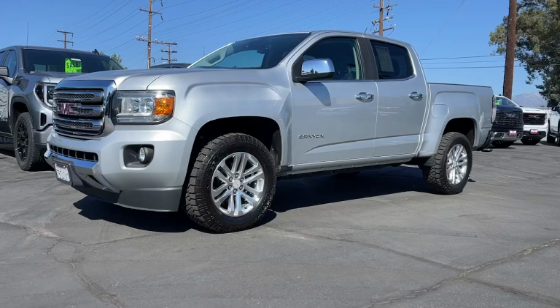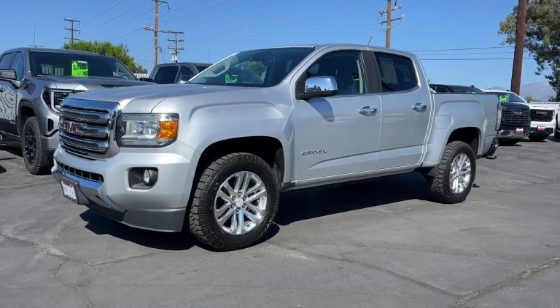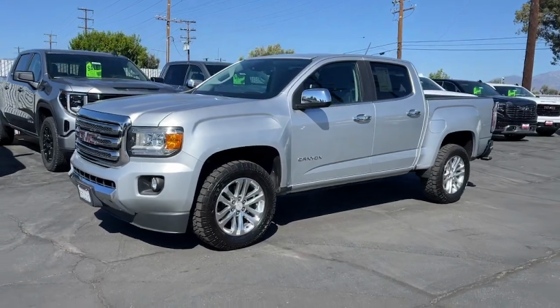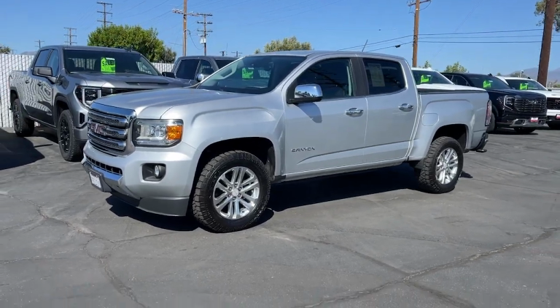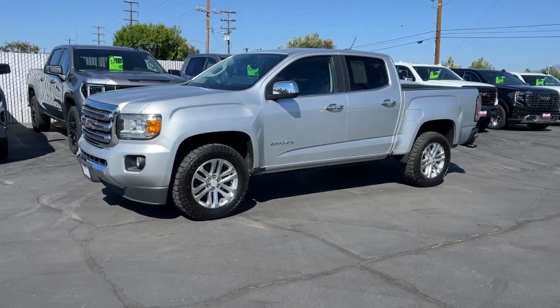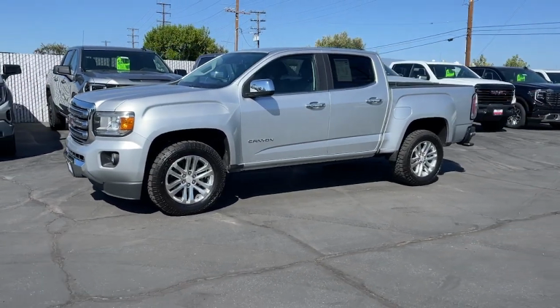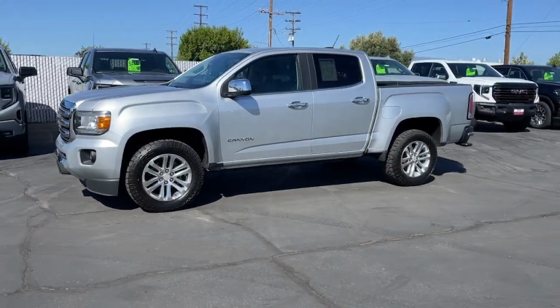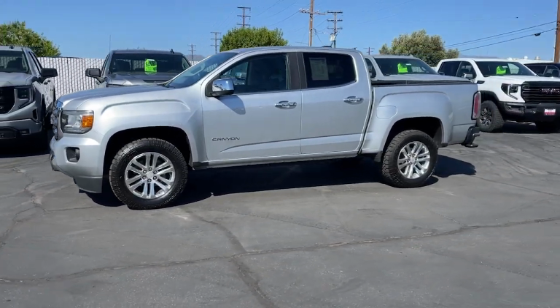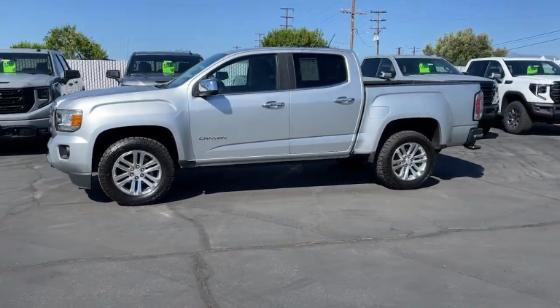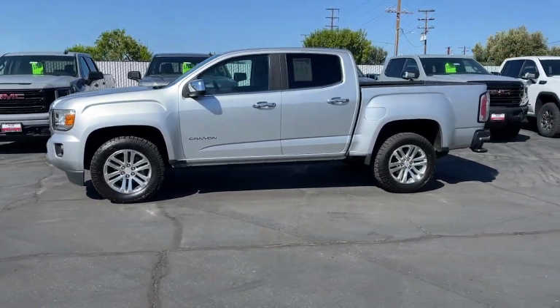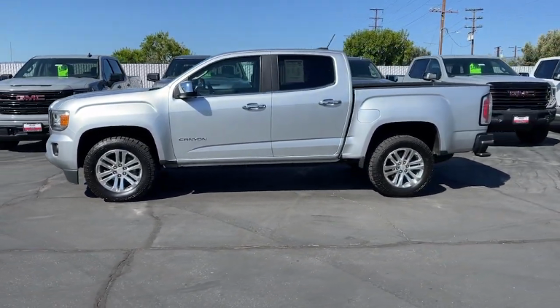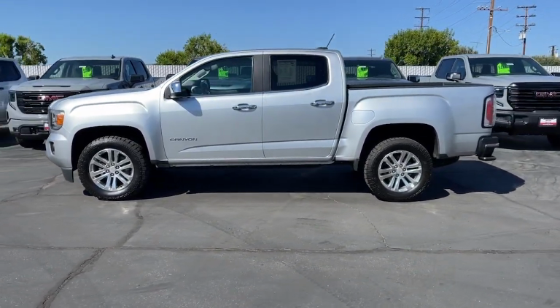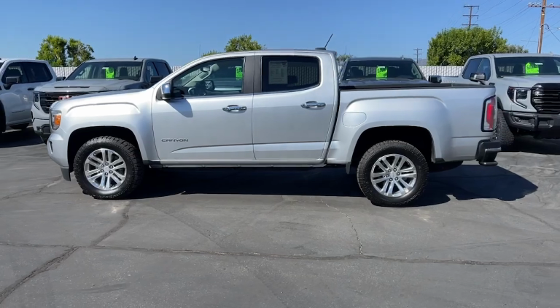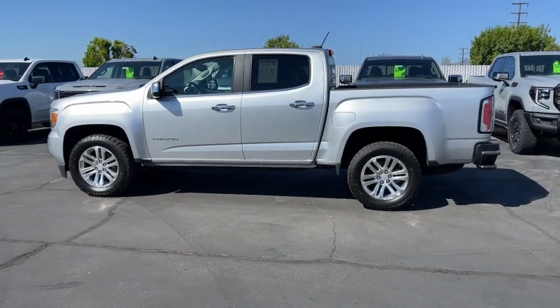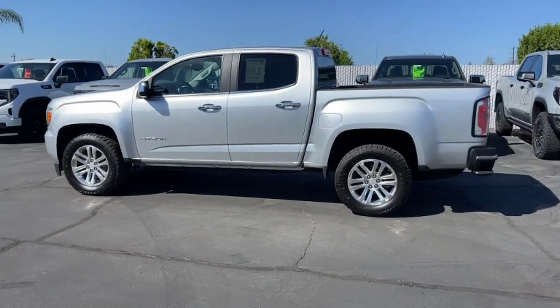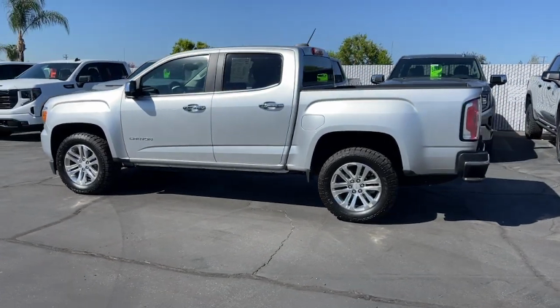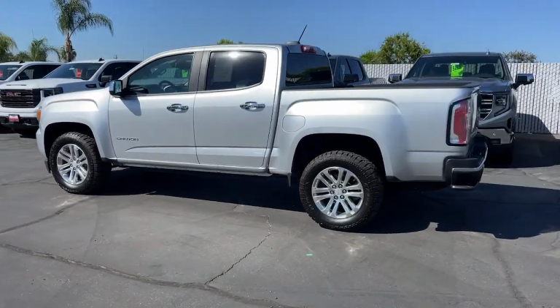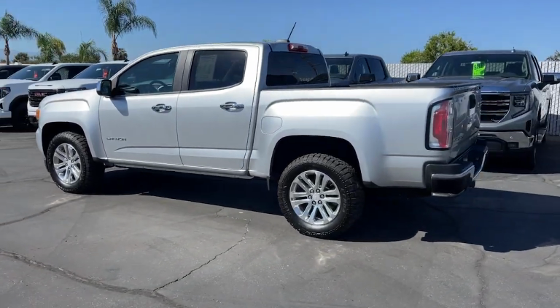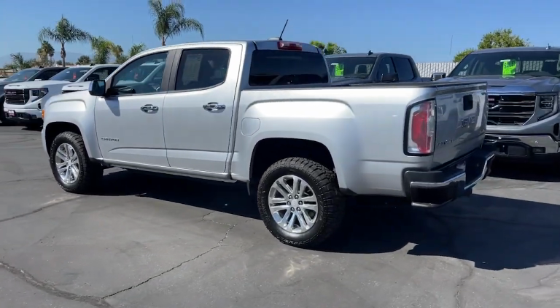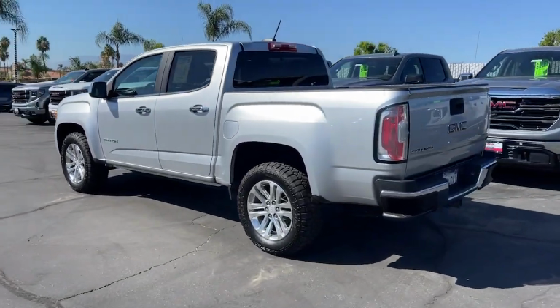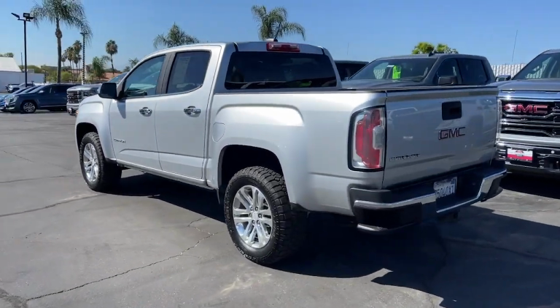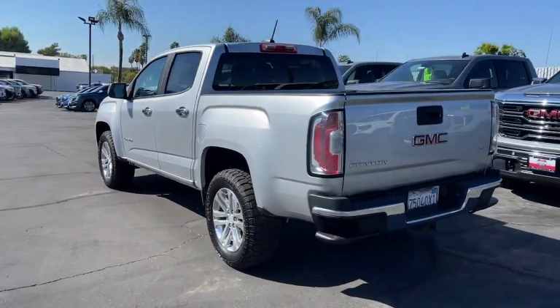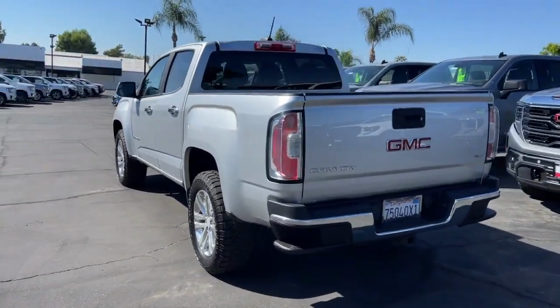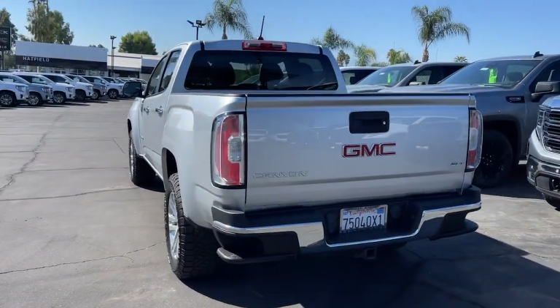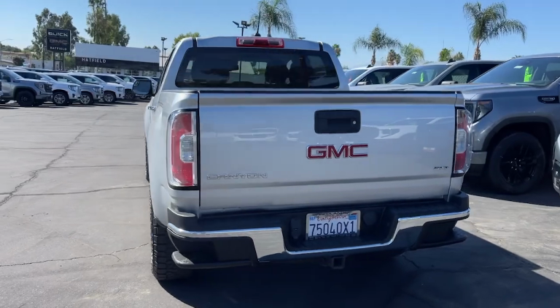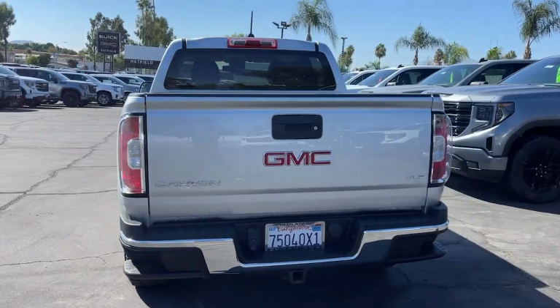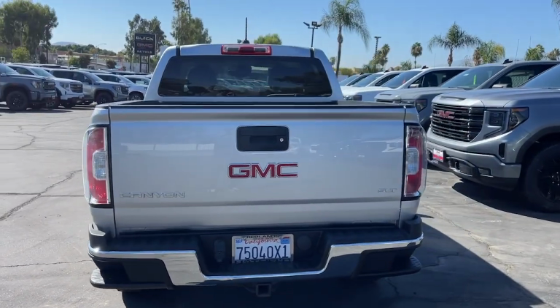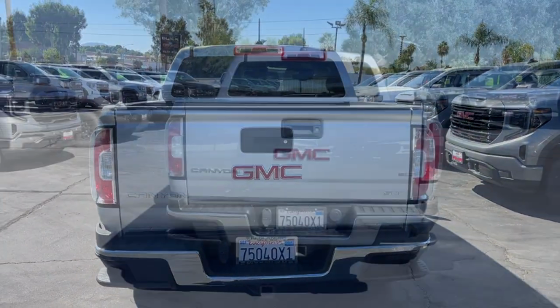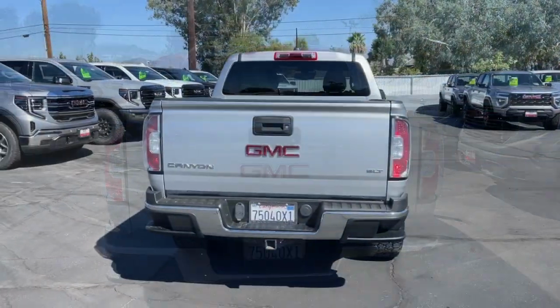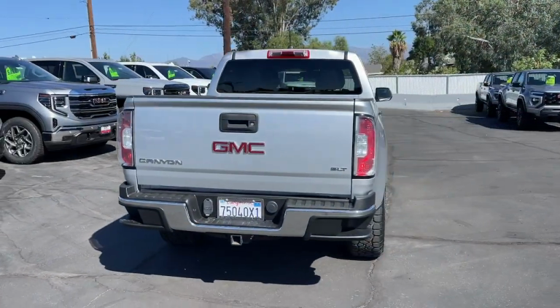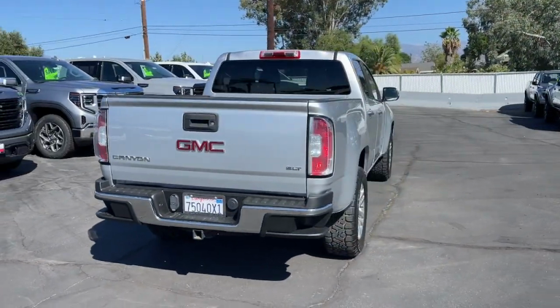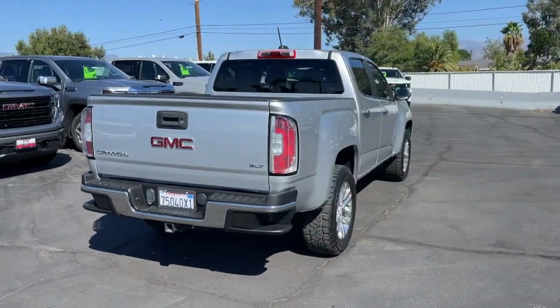Here is a wonderful 2015 GMC Canyon. With less than 60,000 miles on the odometer, this vehicle stands out from the rest. Here's a well-built Canyon that's right-sized to fit perfectly into your modern lifestyle.